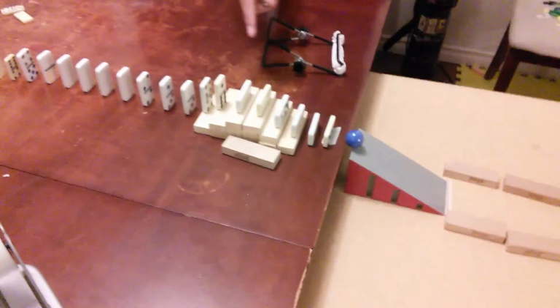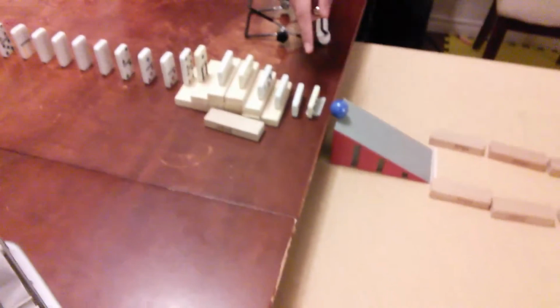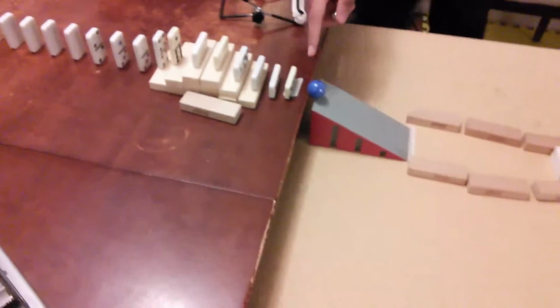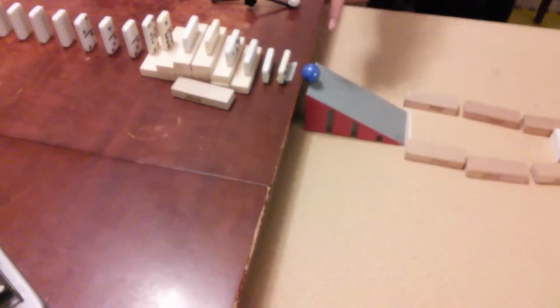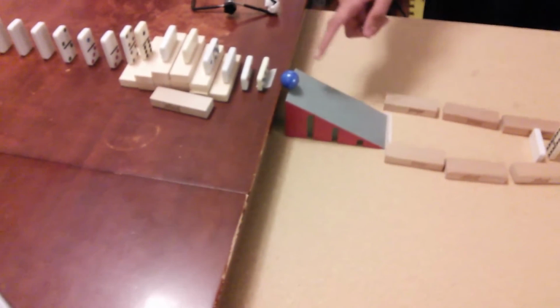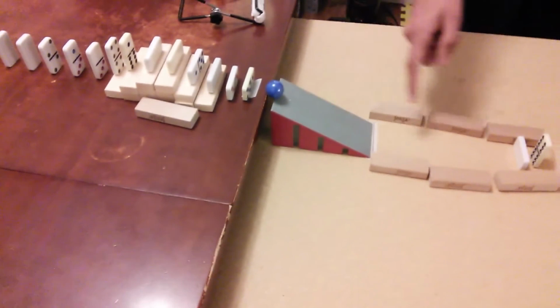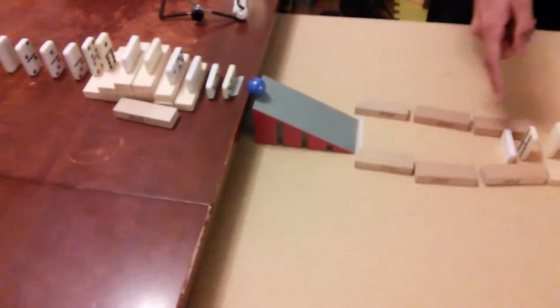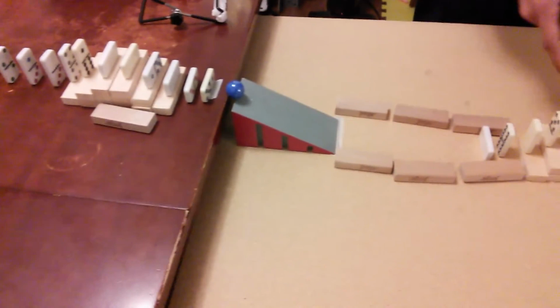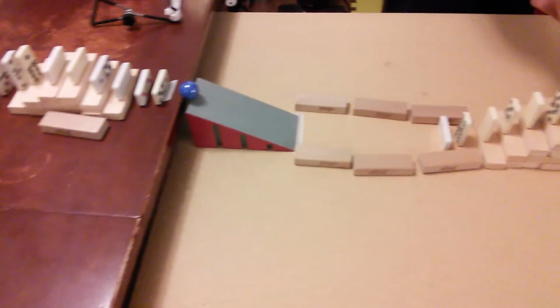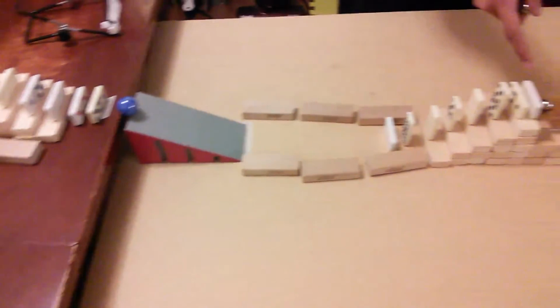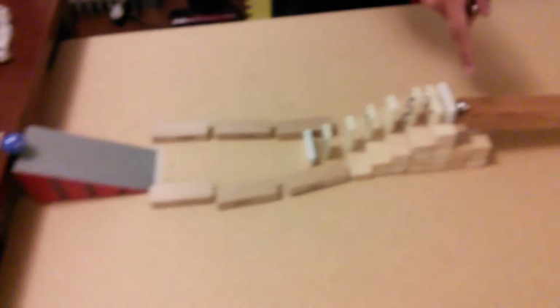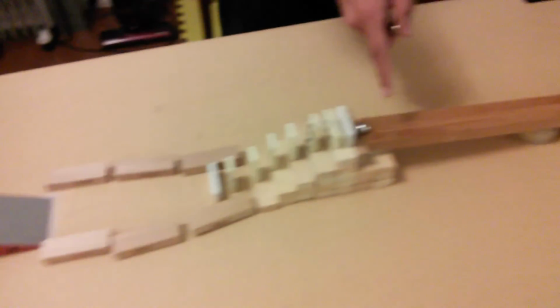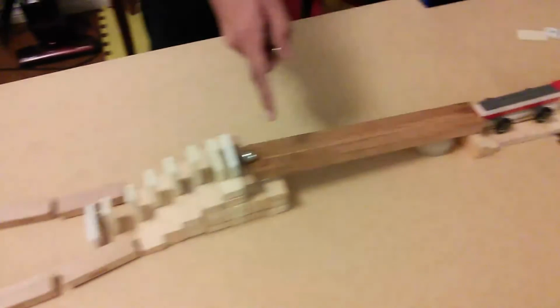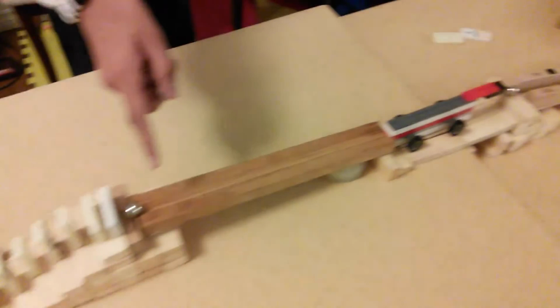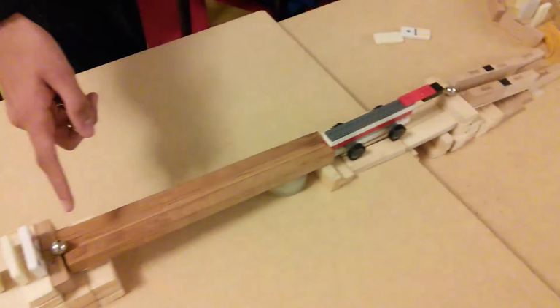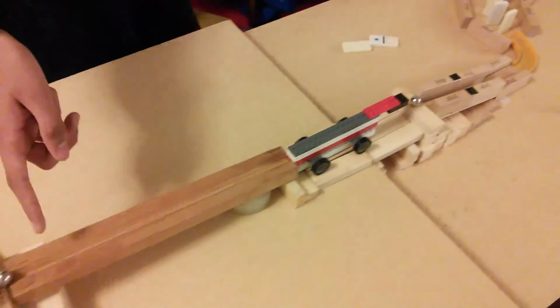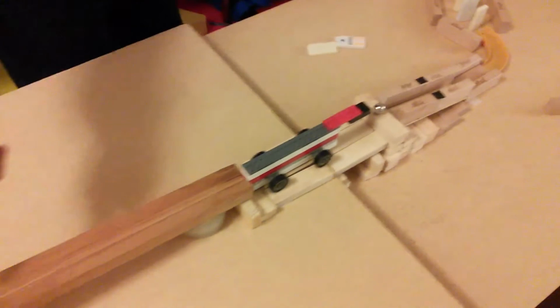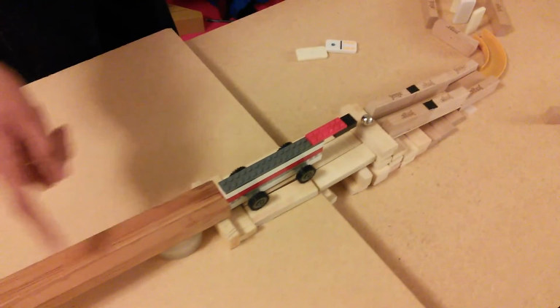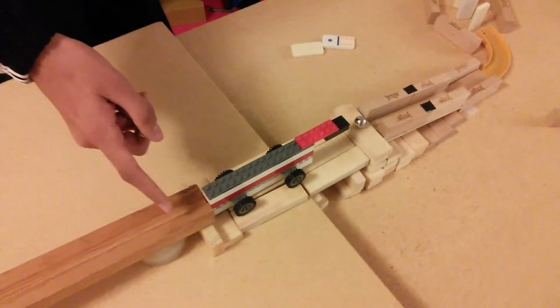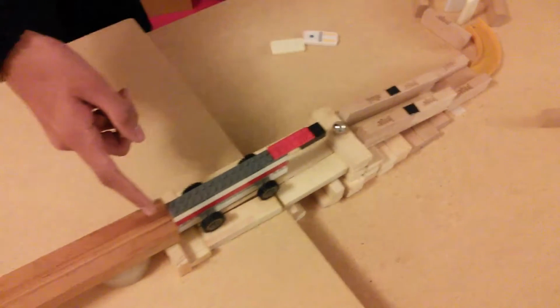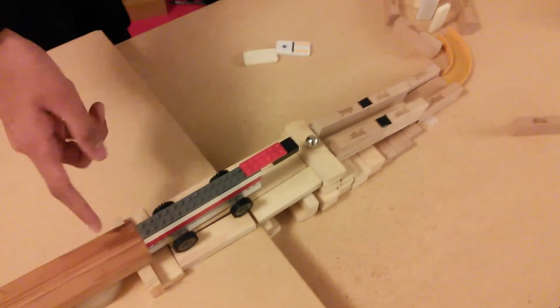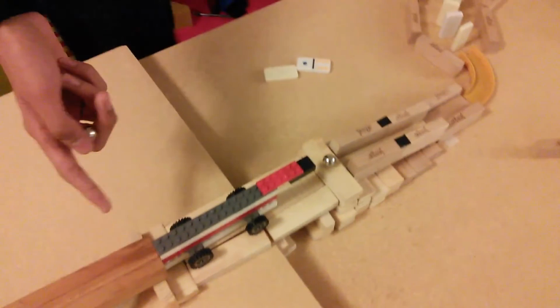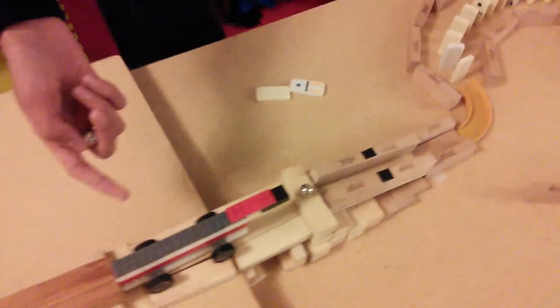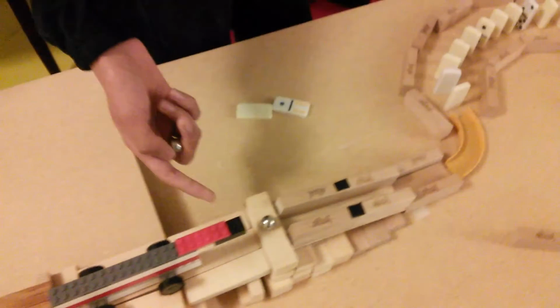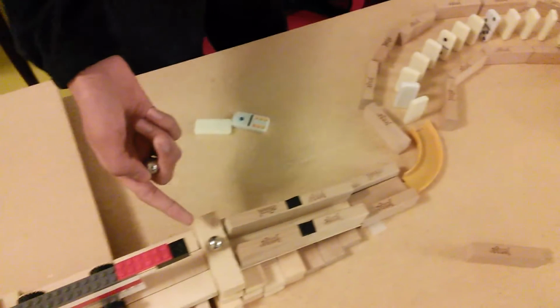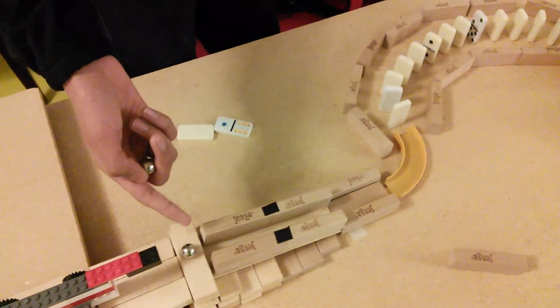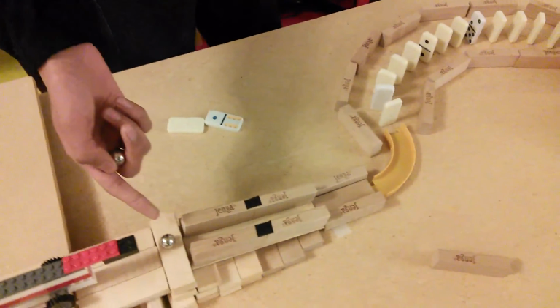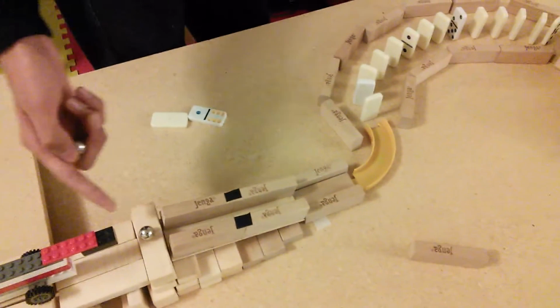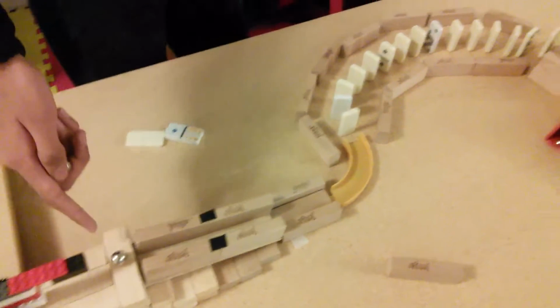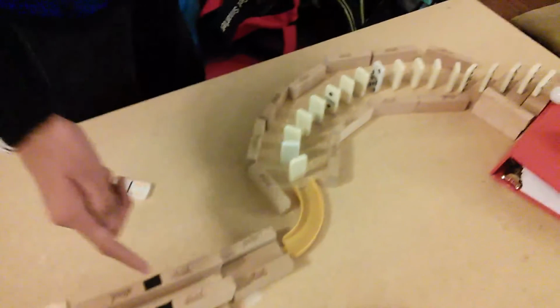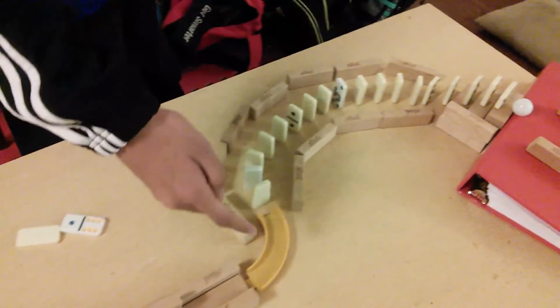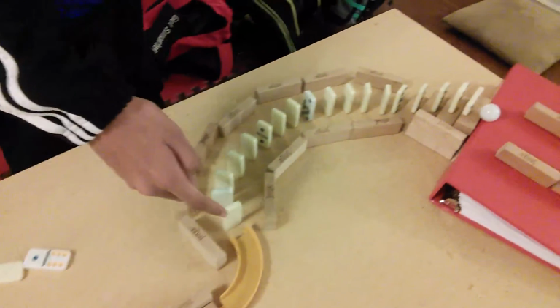Those dominoes topple this ball, knocking down these dominoes, those dominoes knock down this ball, and then that ball hits this car thing, and then the car thing hits that ball — it rolls down here and hits the dominoes.